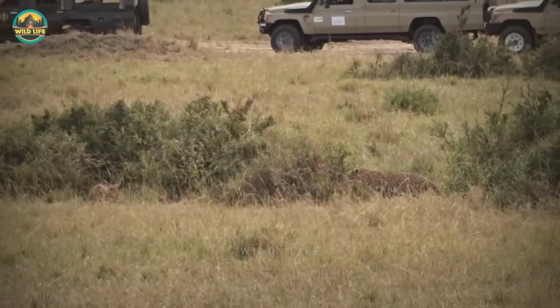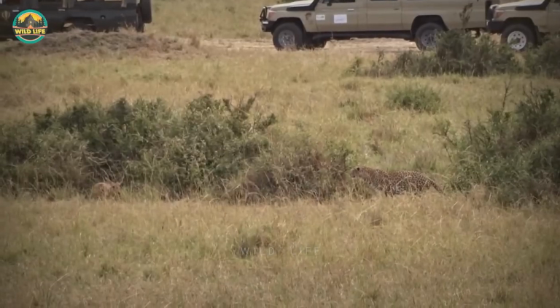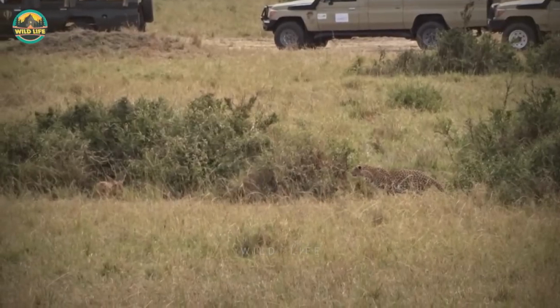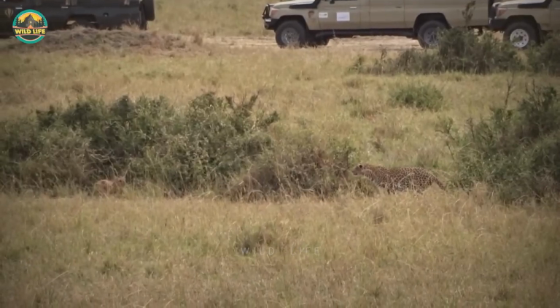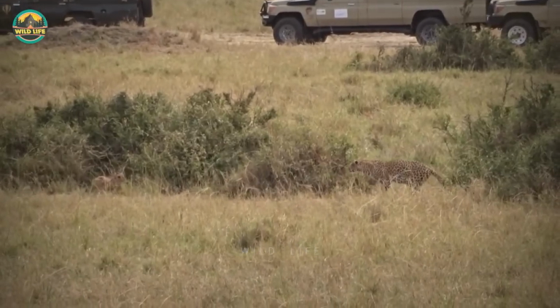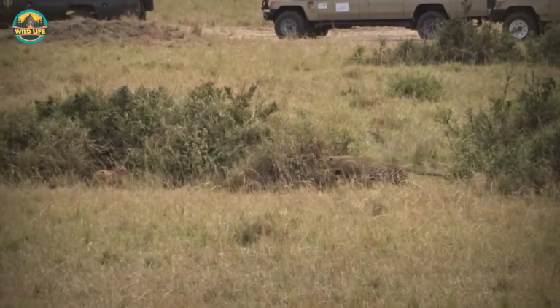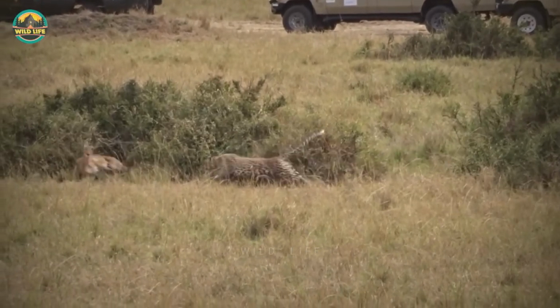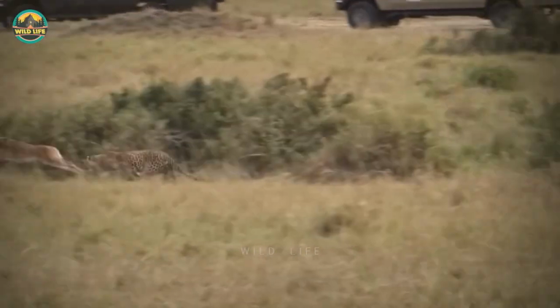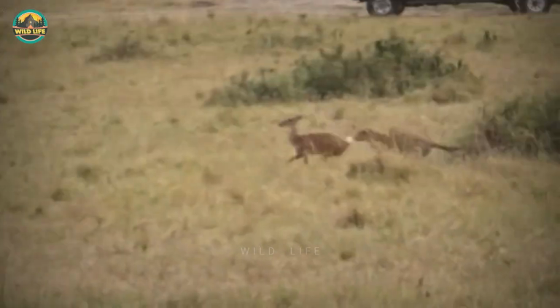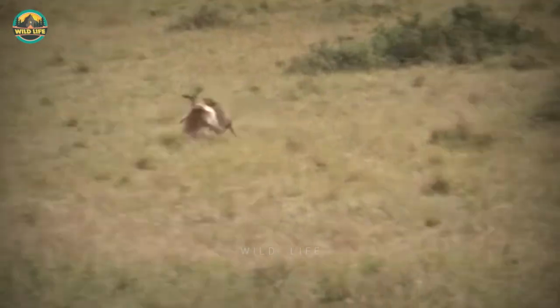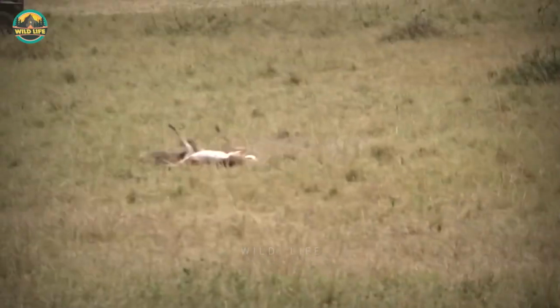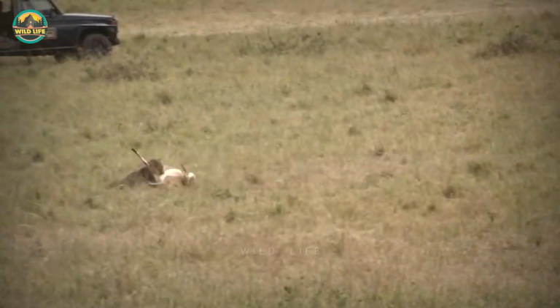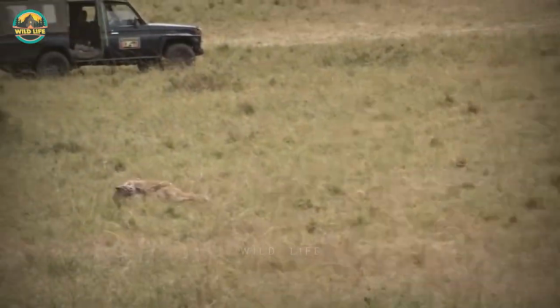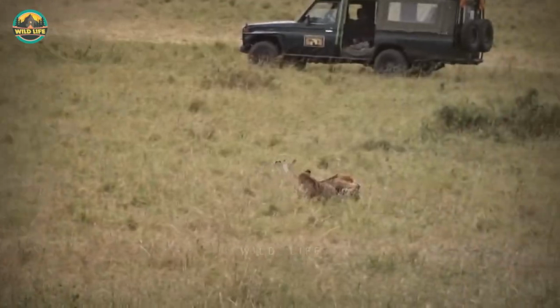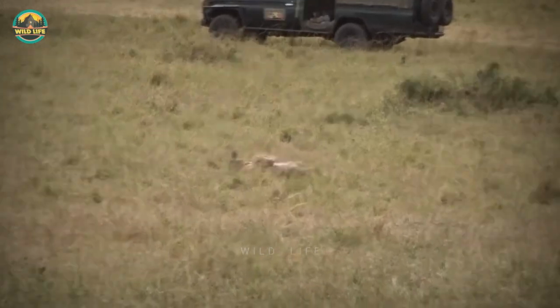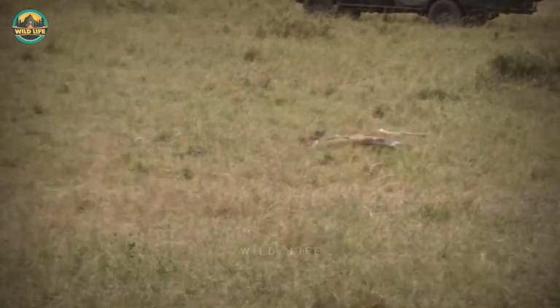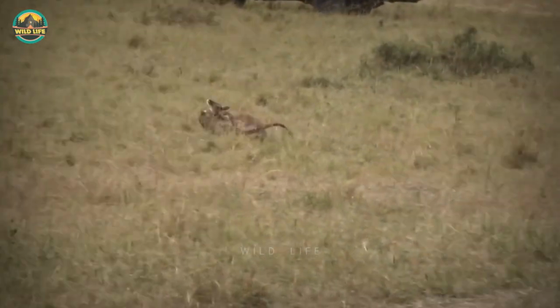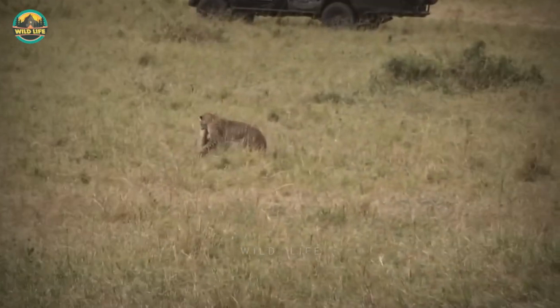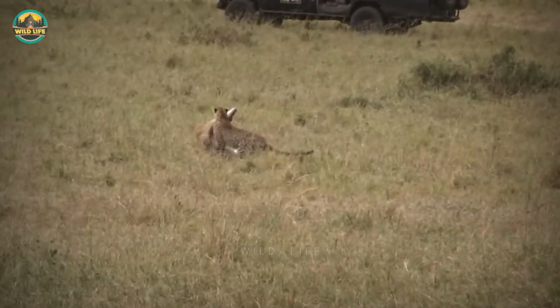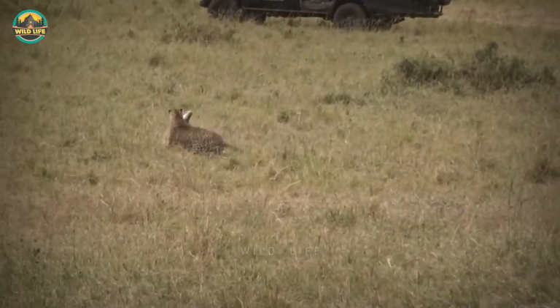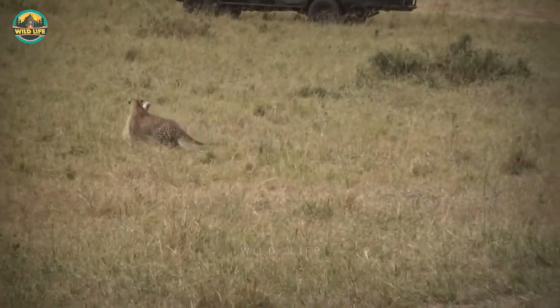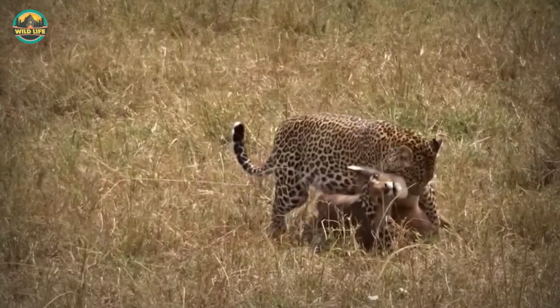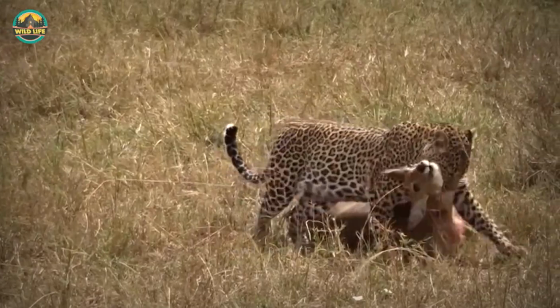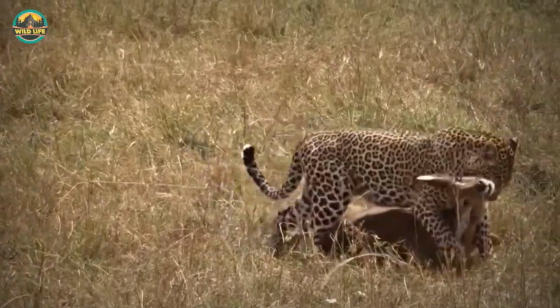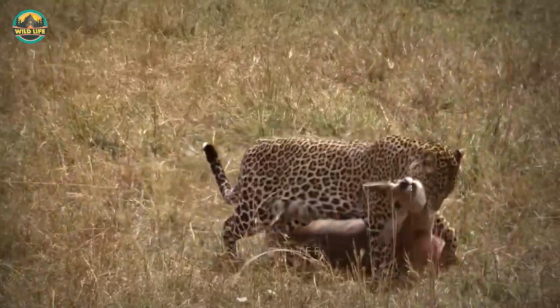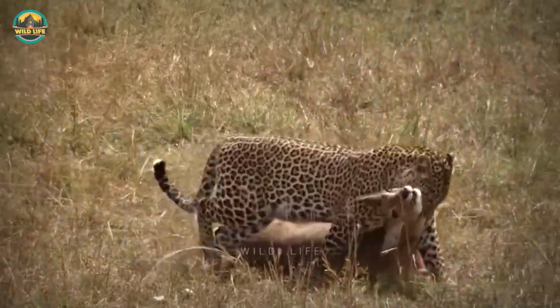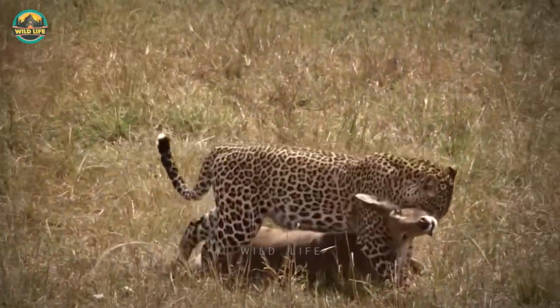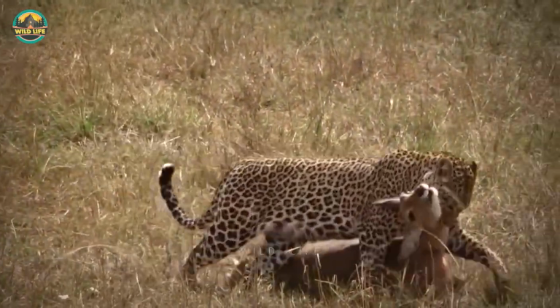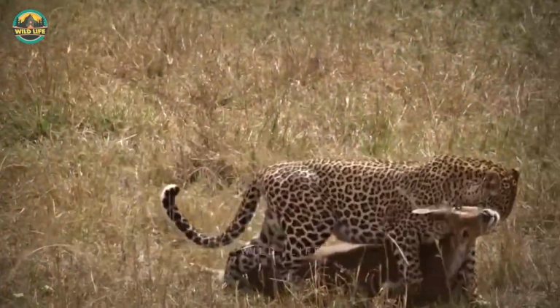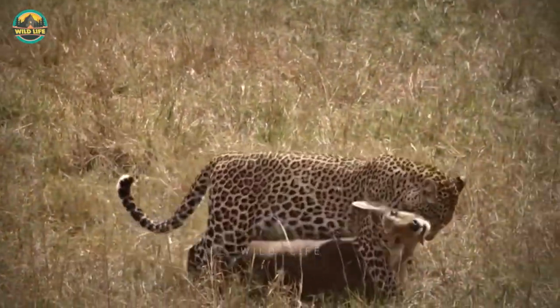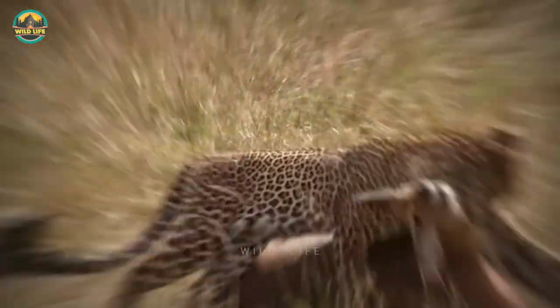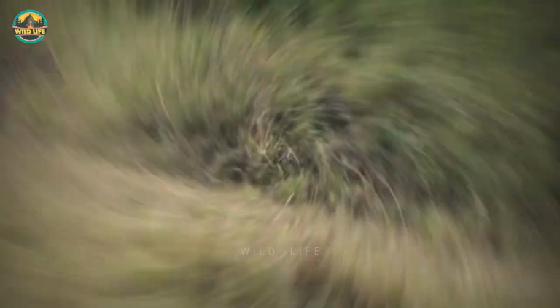Number 45: This leopard sneaks up on an antelope and it takes the feline seconds to capture its prey and kill it. After the antelope struggles briefly to free itself, the big cat can be seen dragging its kill back to ground.